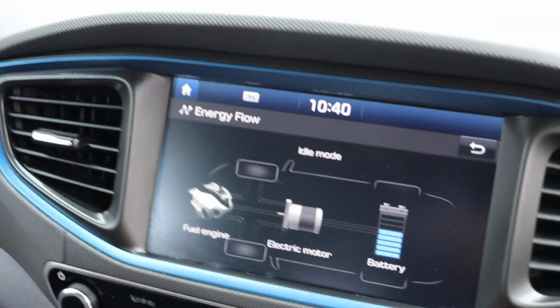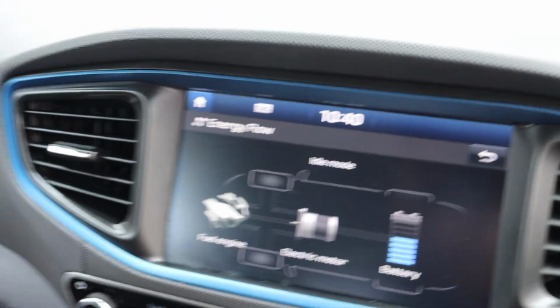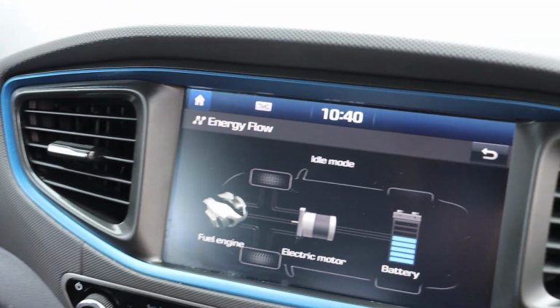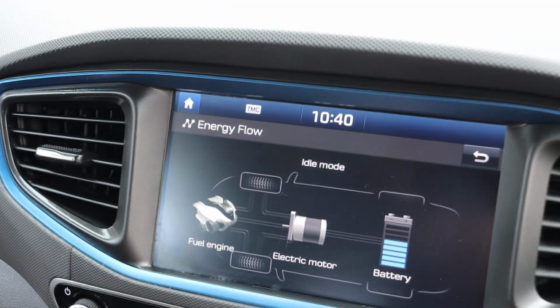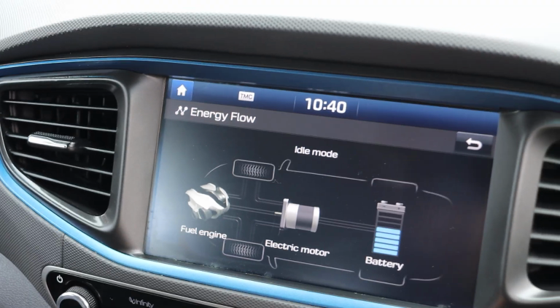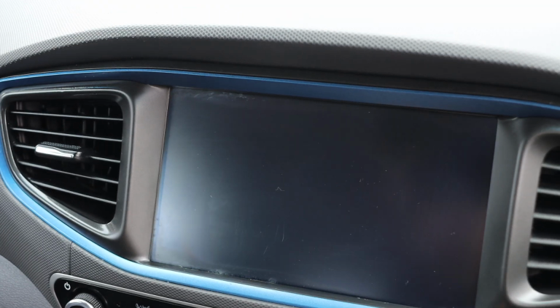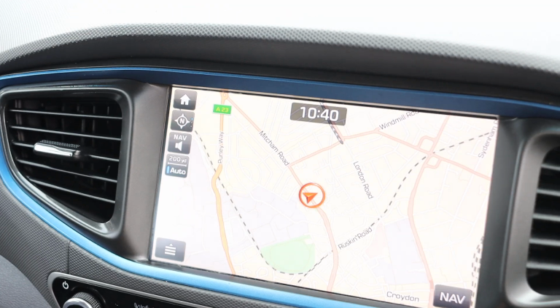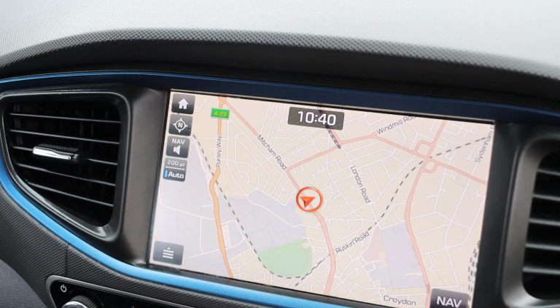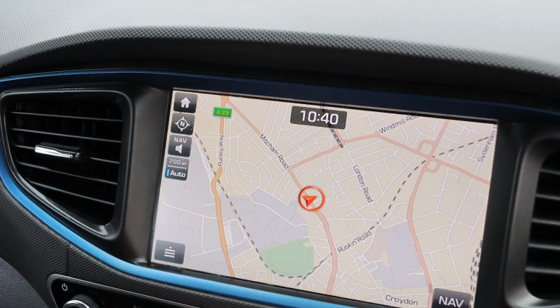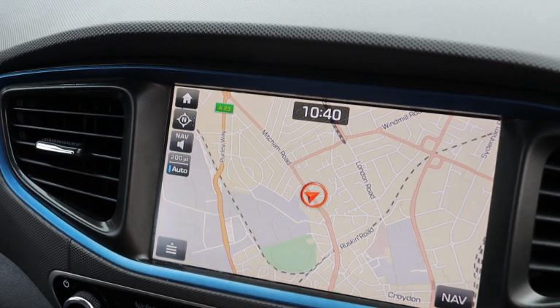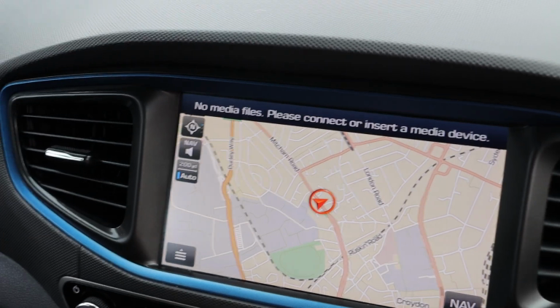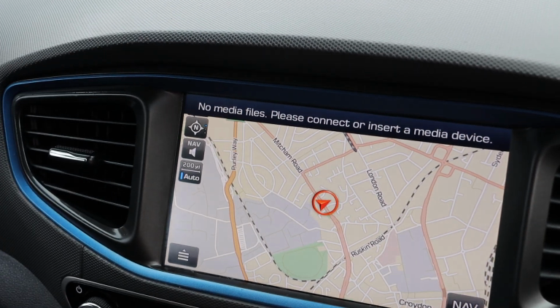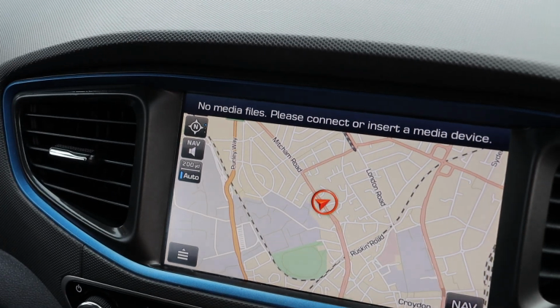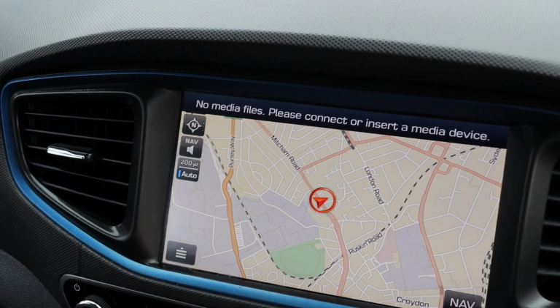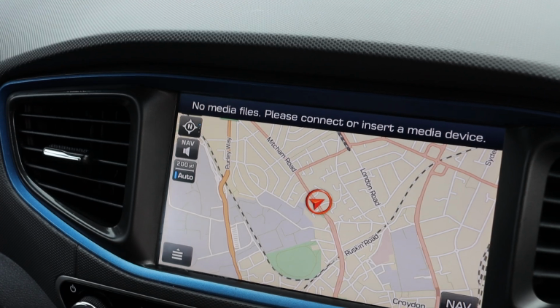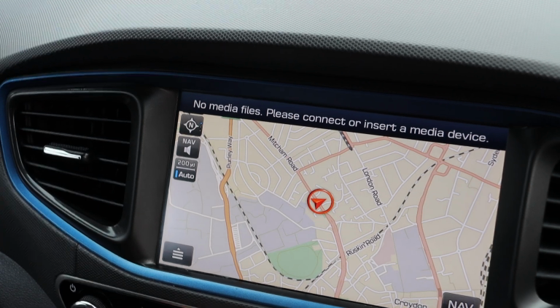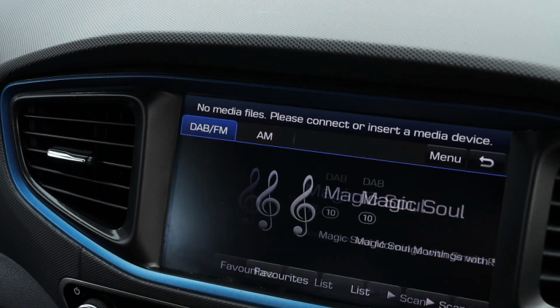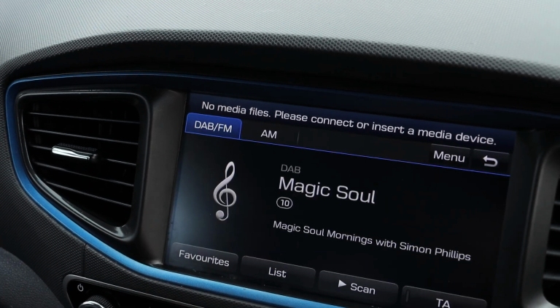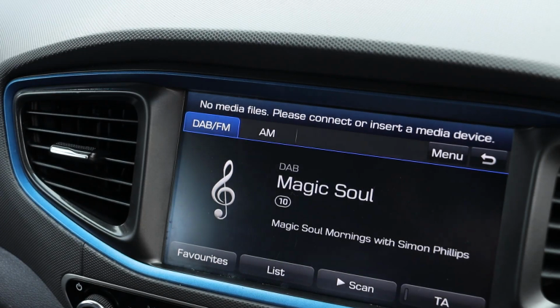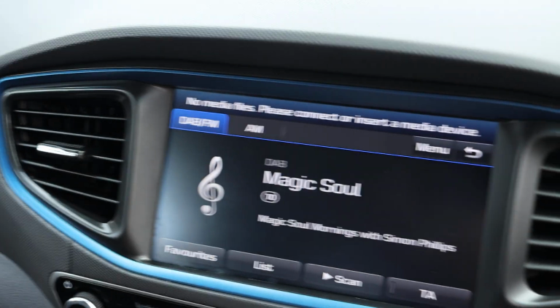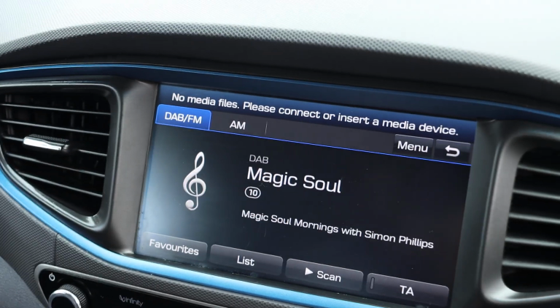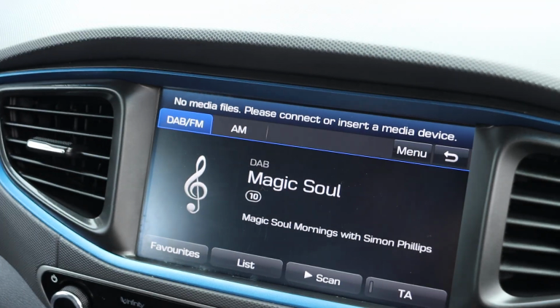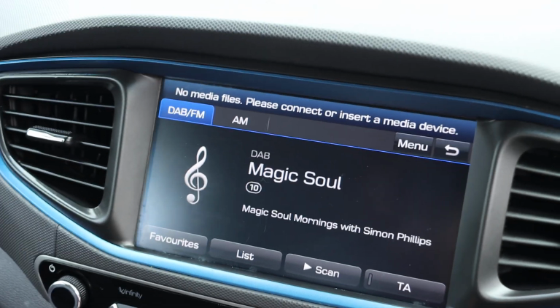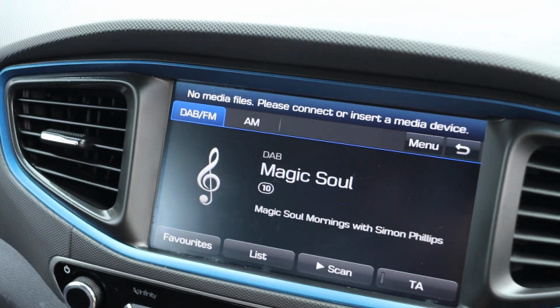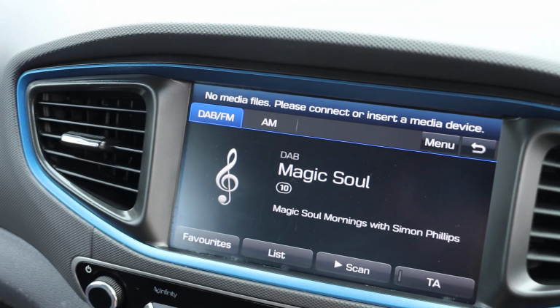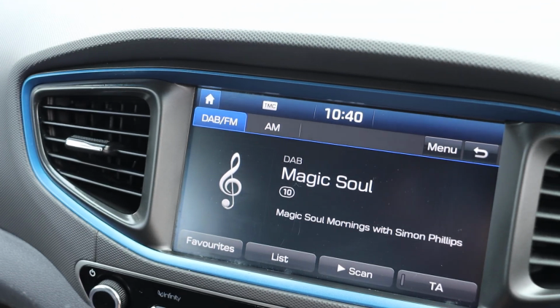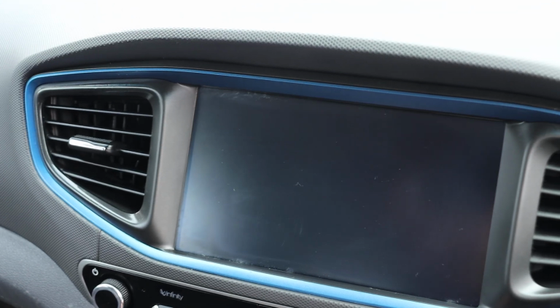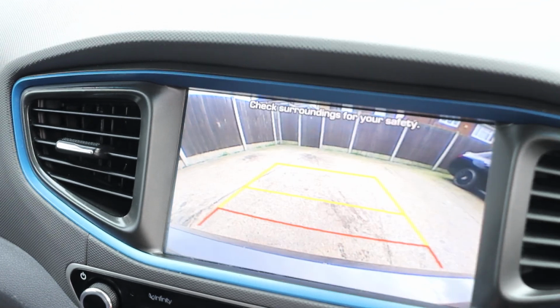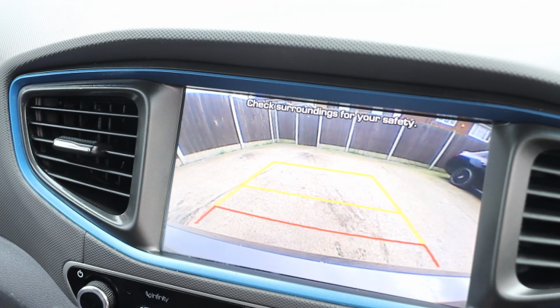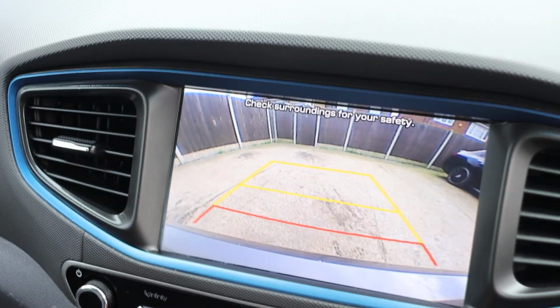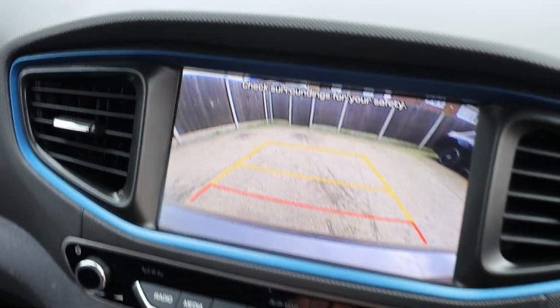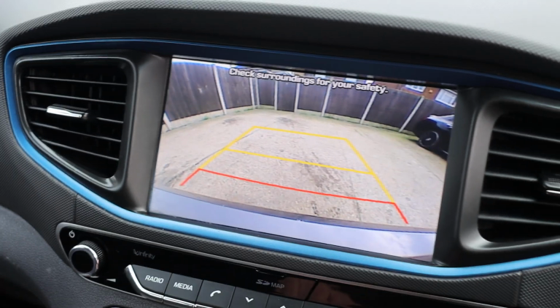Hybrid car with sat nav, Bluetooth audio, DAB radio, and reversing camera.